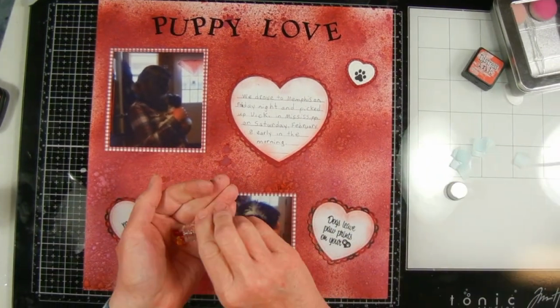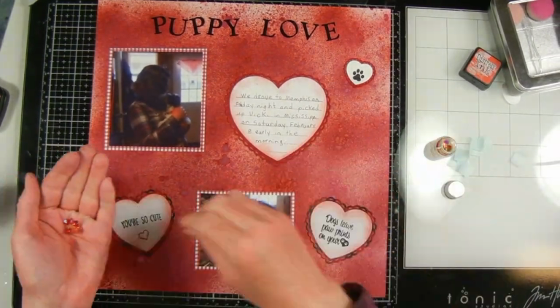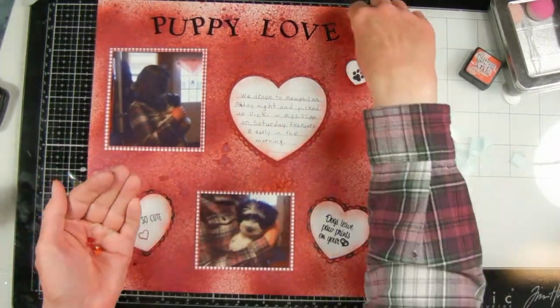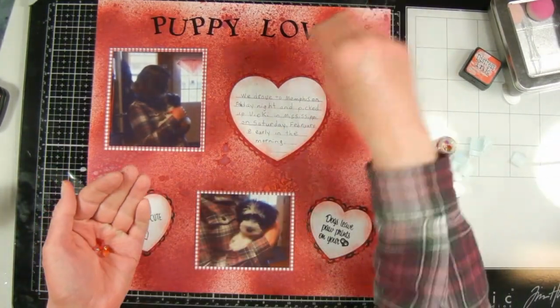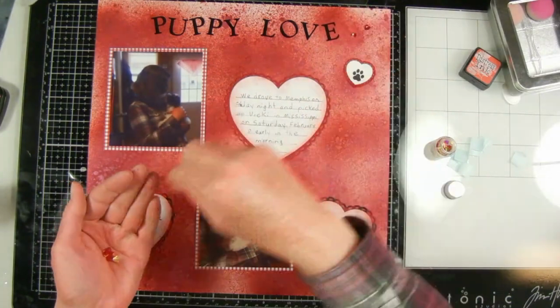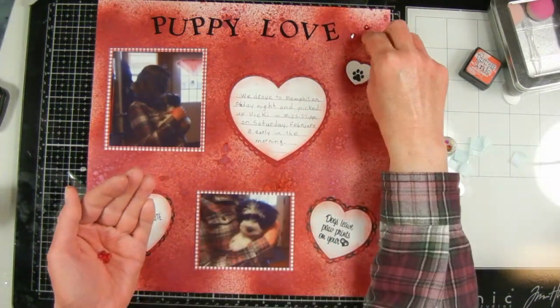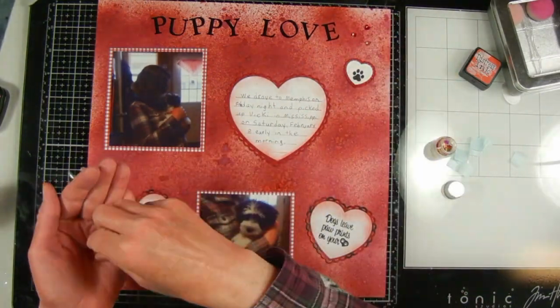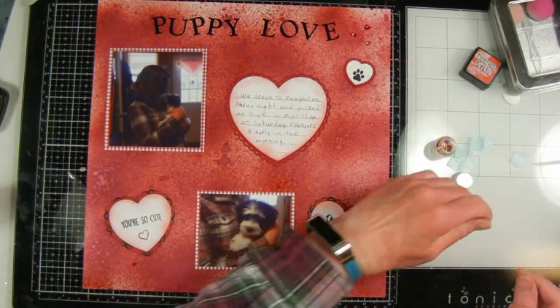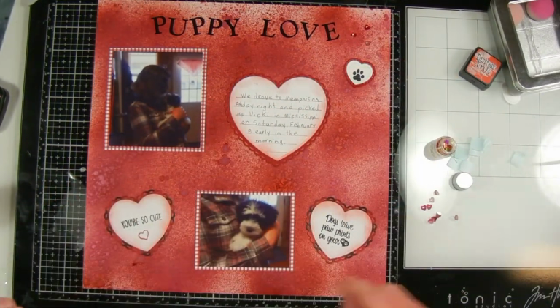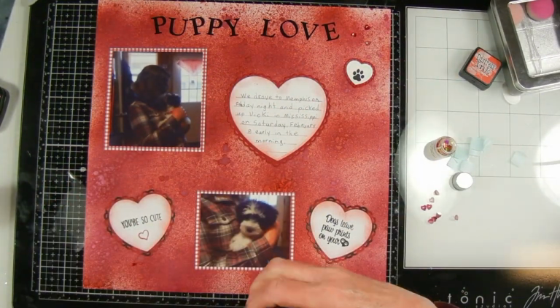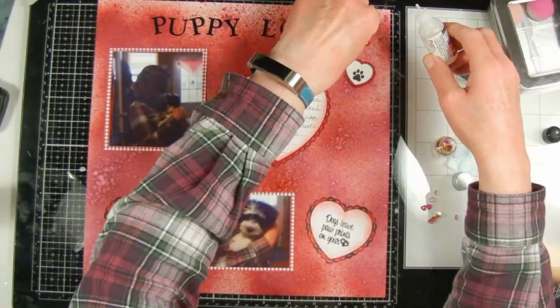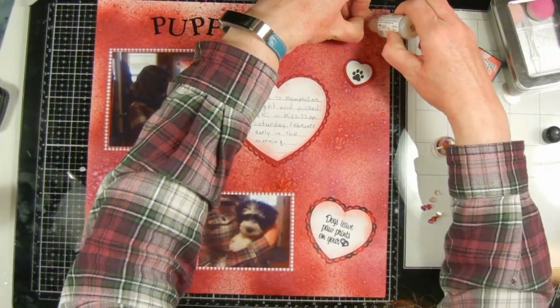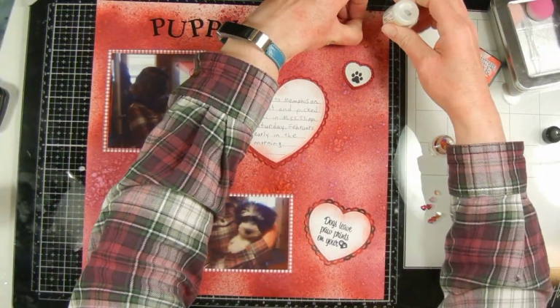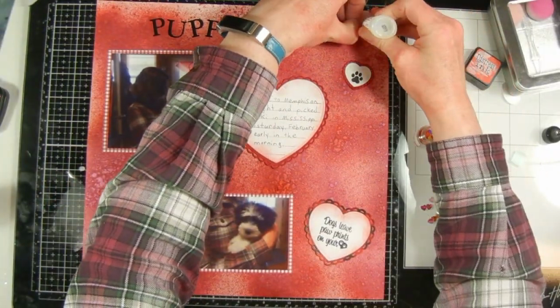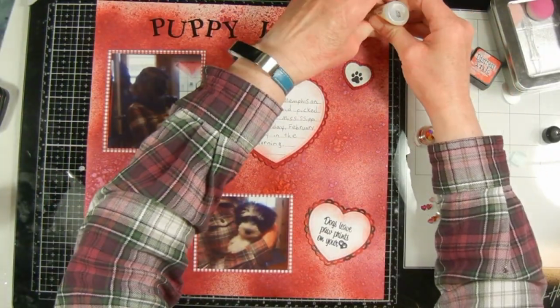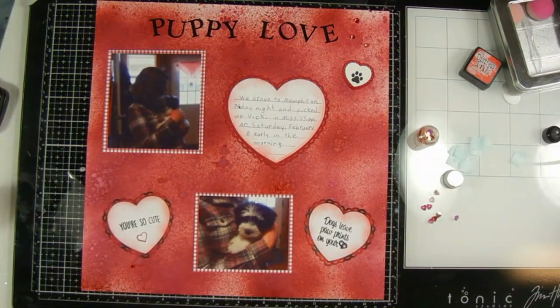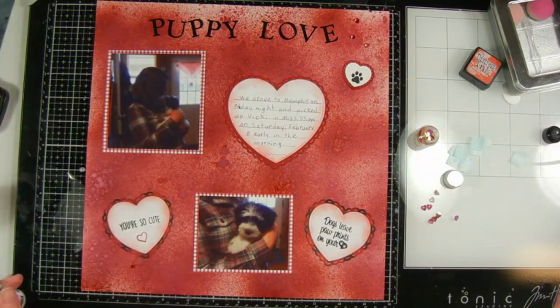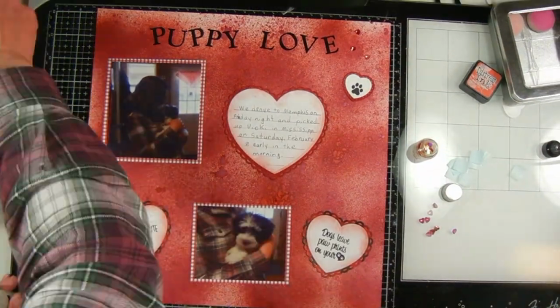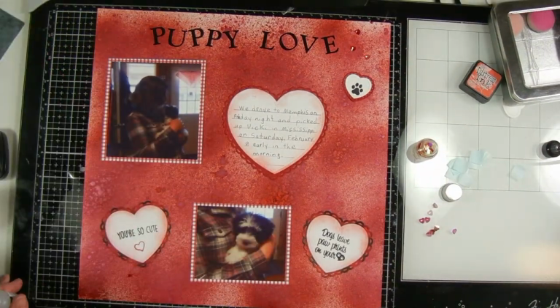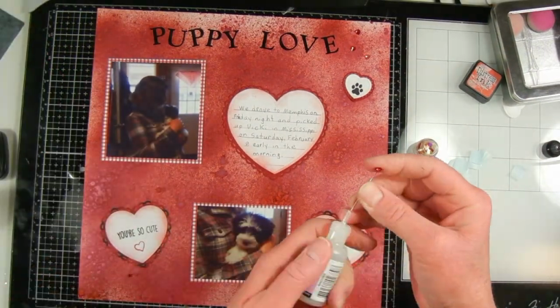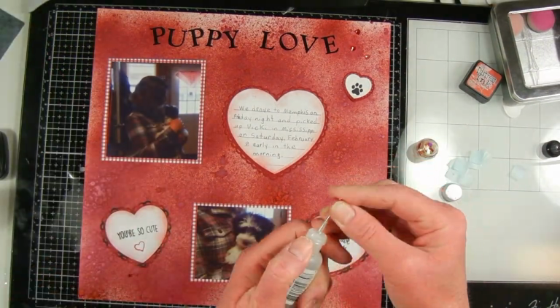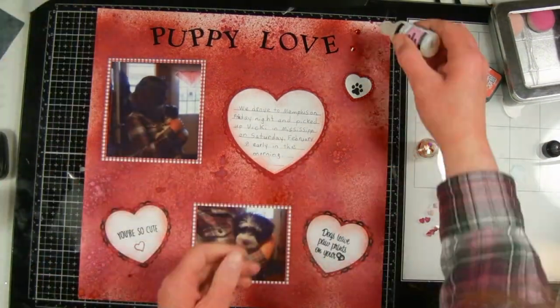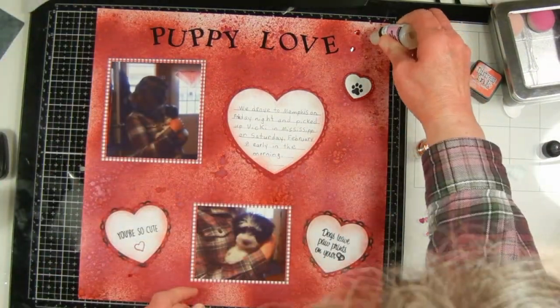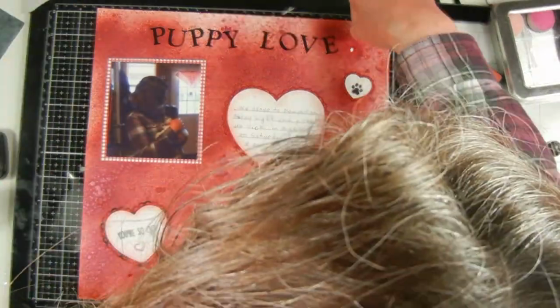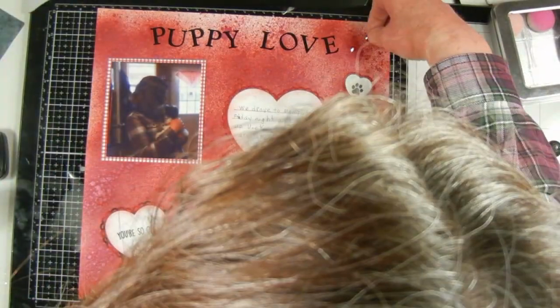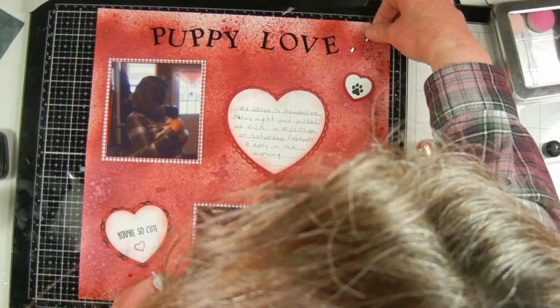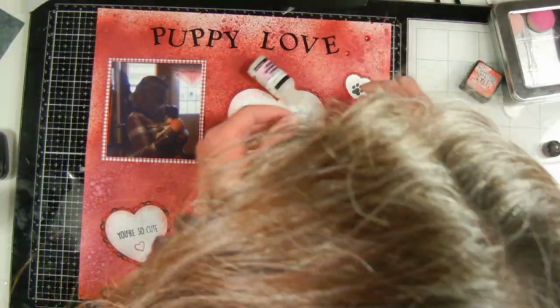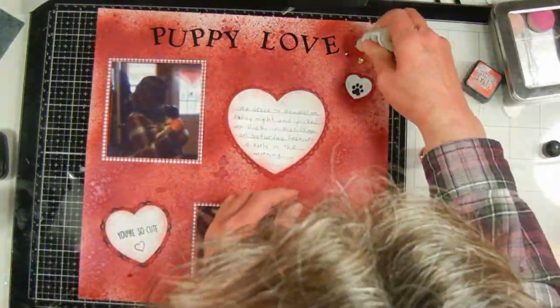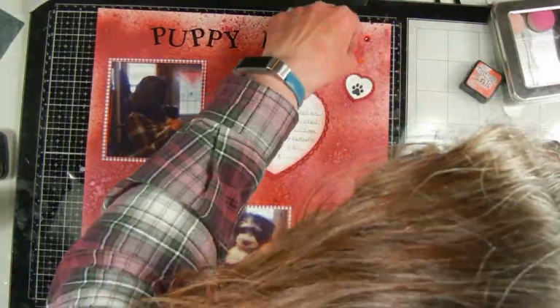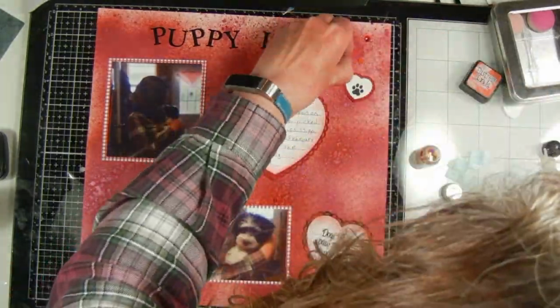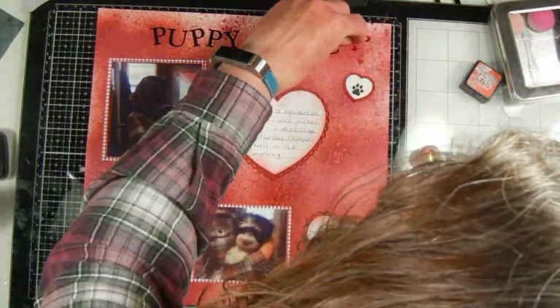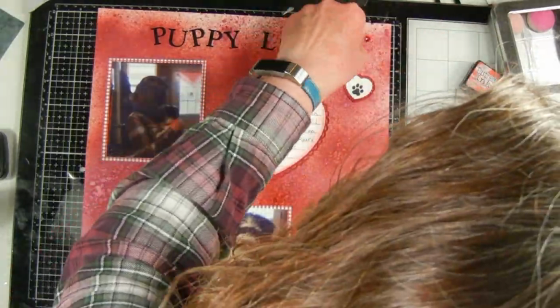As a final embellishment, I'm adding some heart-shaped jewels — they're flat backed. I like to add things like these with glossy accents because it dries clear and is very strong, so it will hold them on very well.